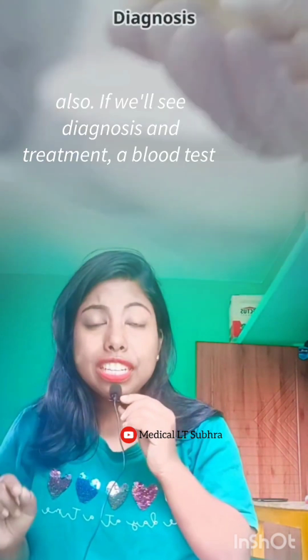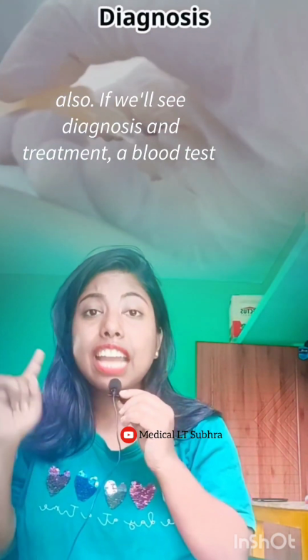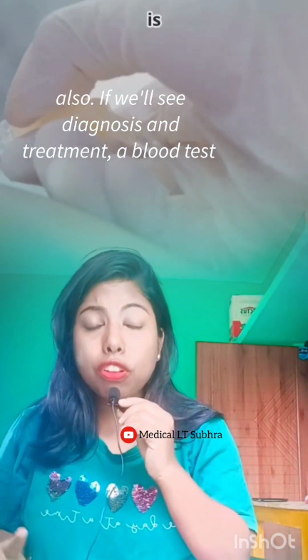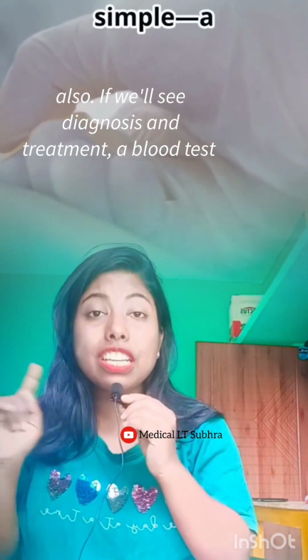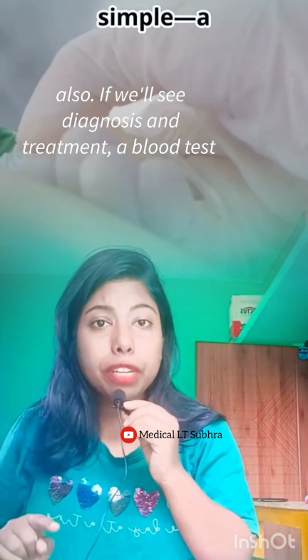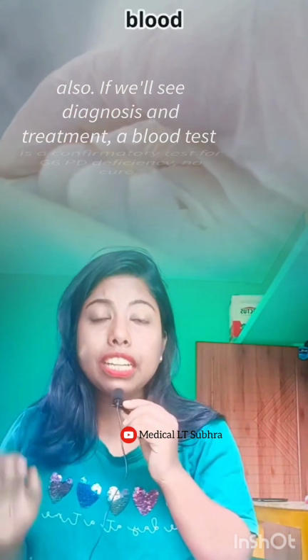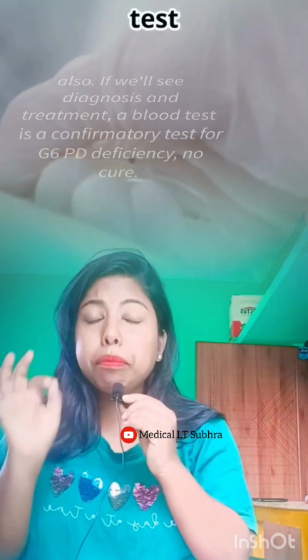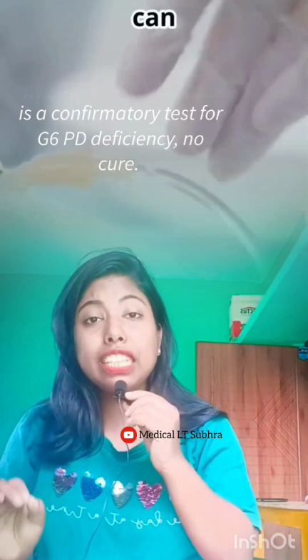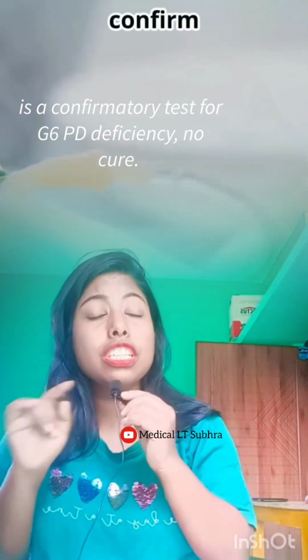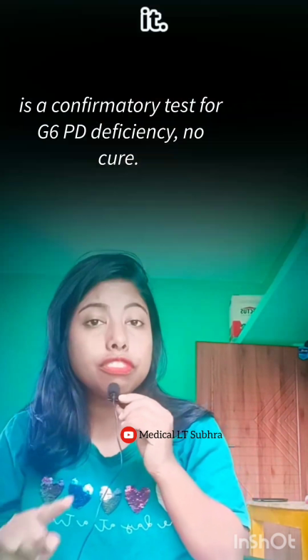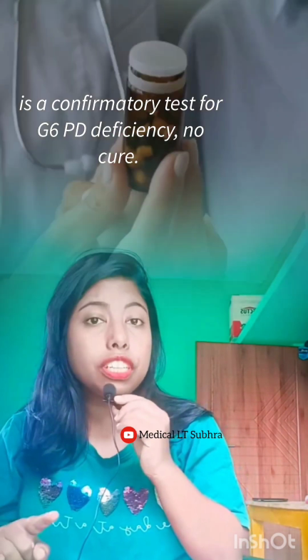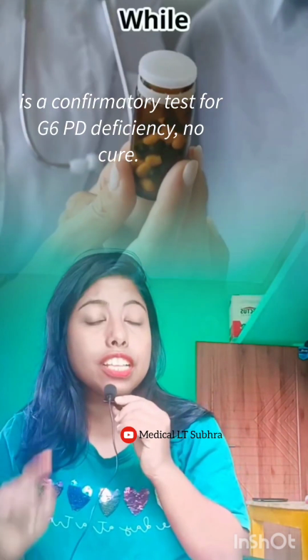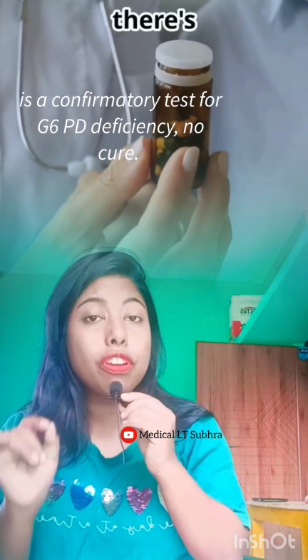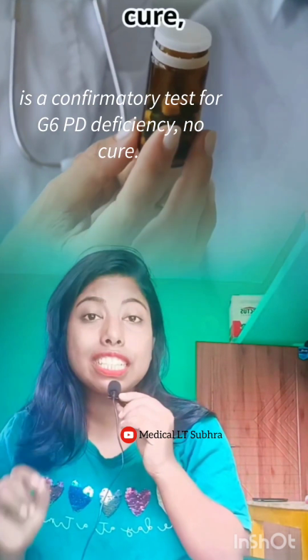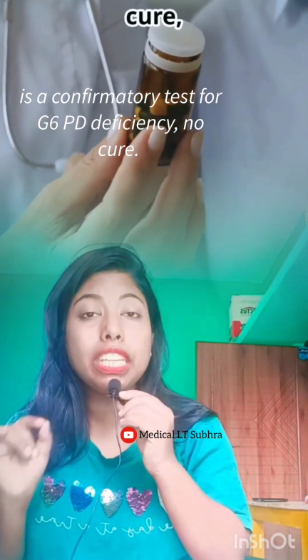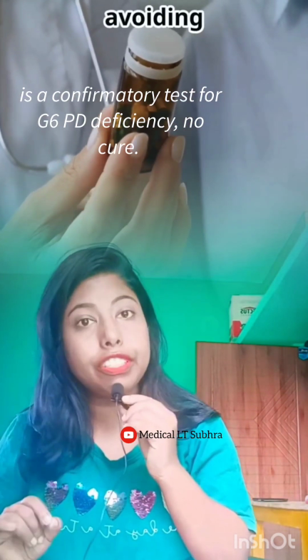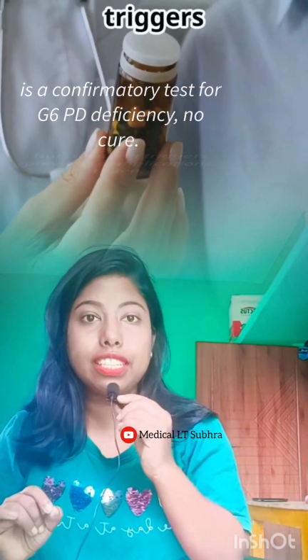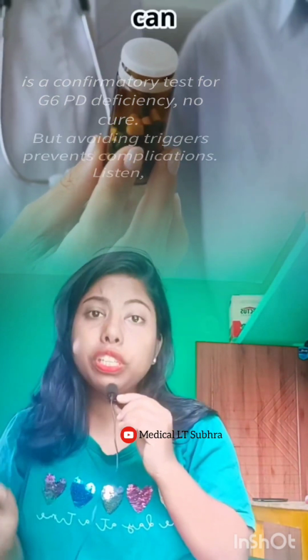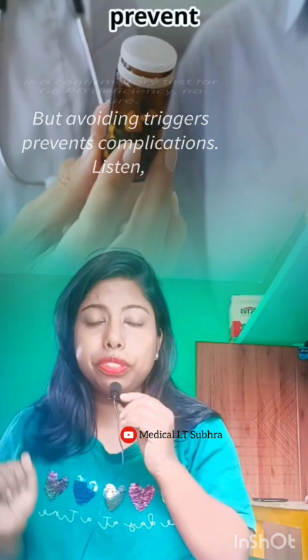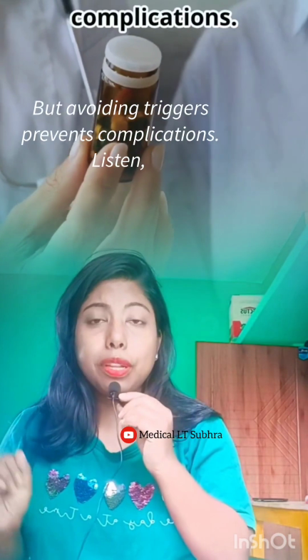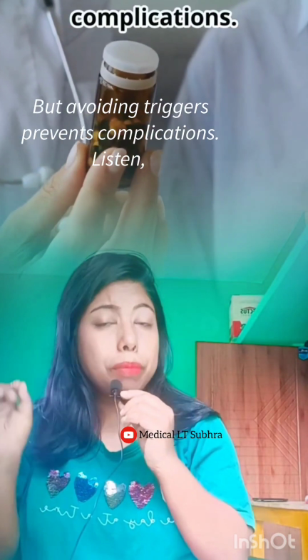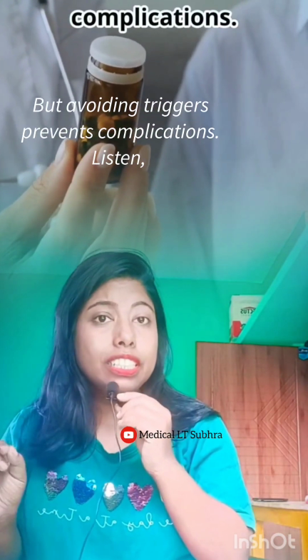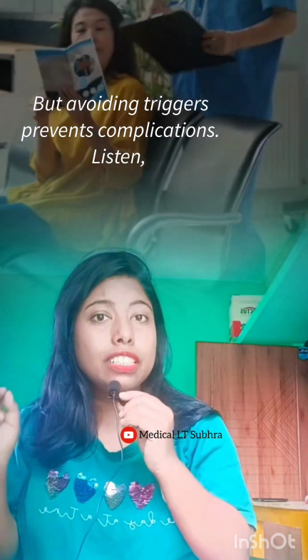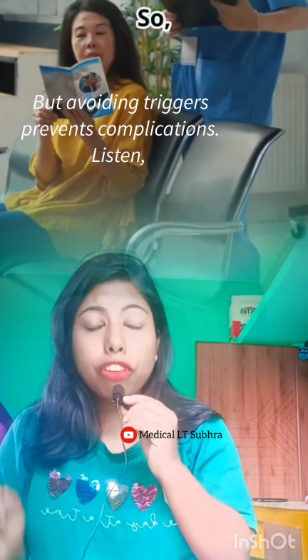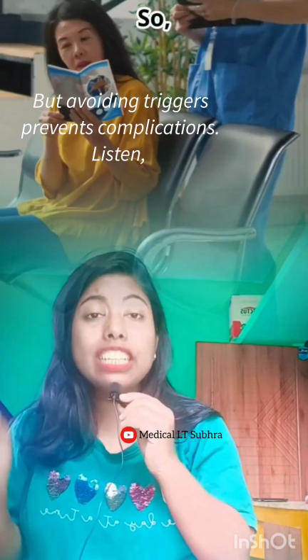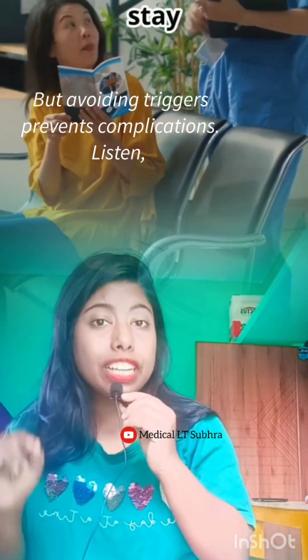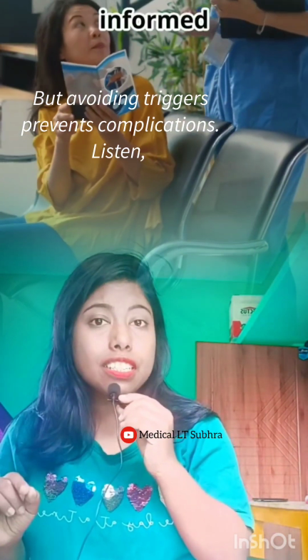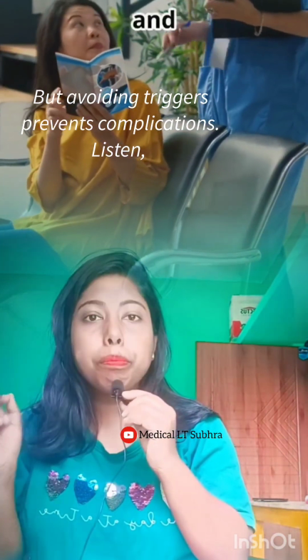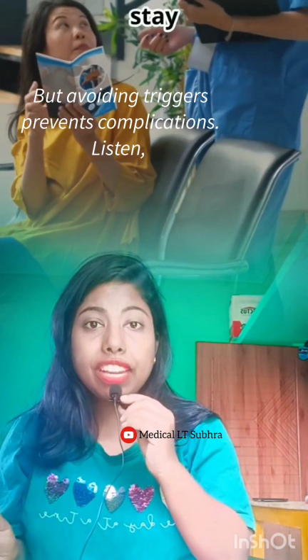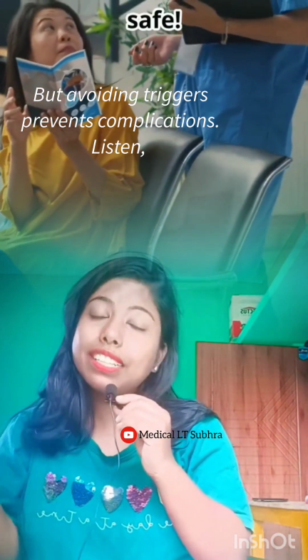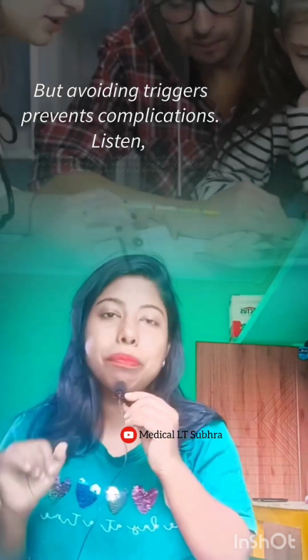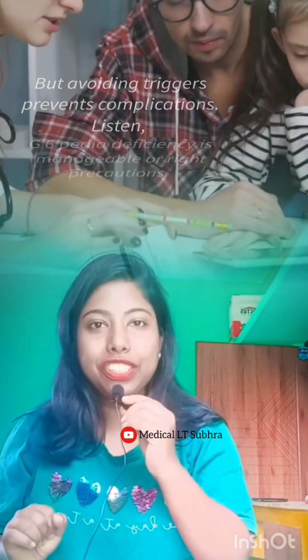For diagnosis and treatment: a blood test is the confirmatory test for G6PD deficiency. There is no cure, but avoiding triggers prevents complications.